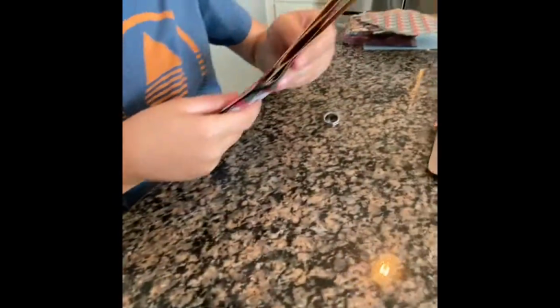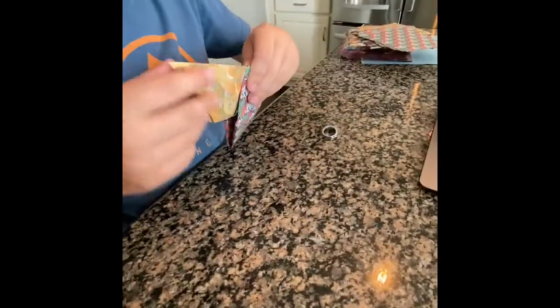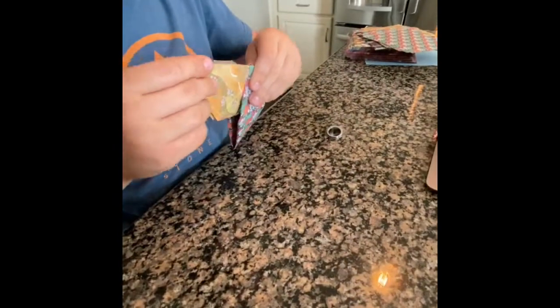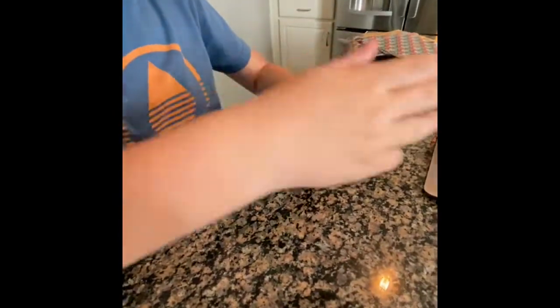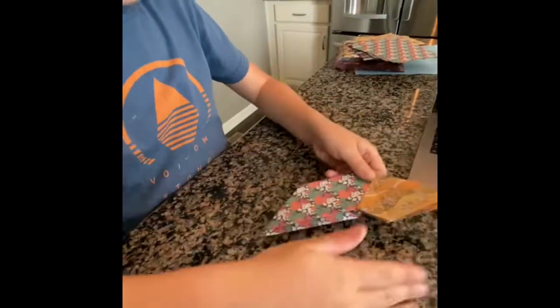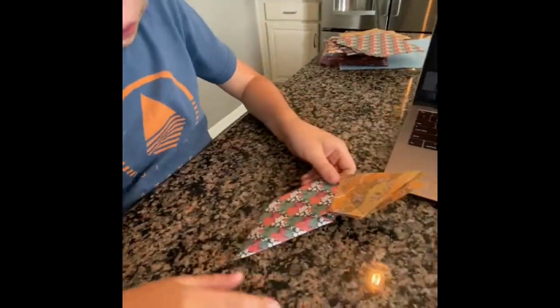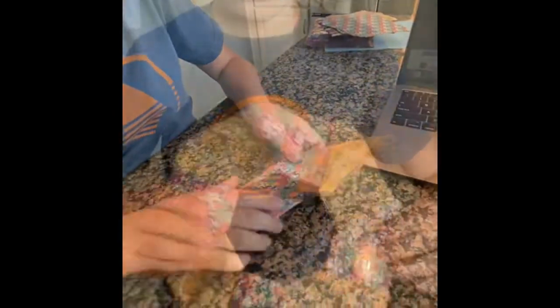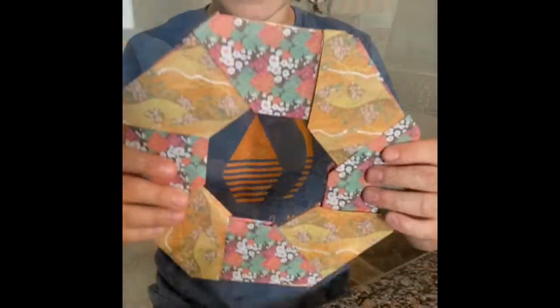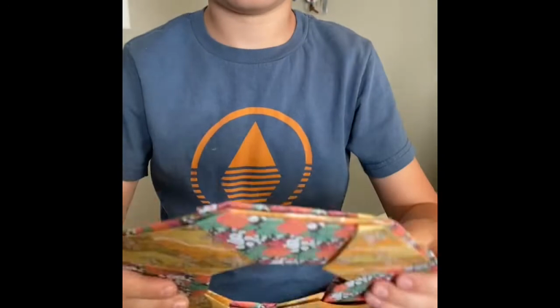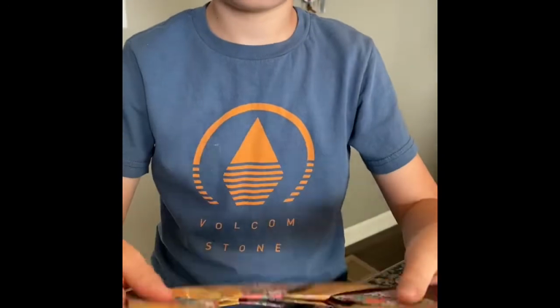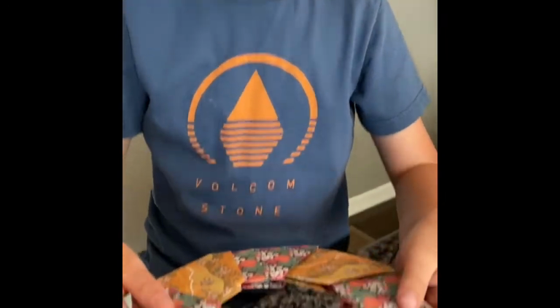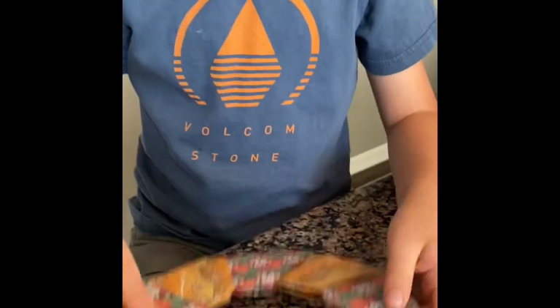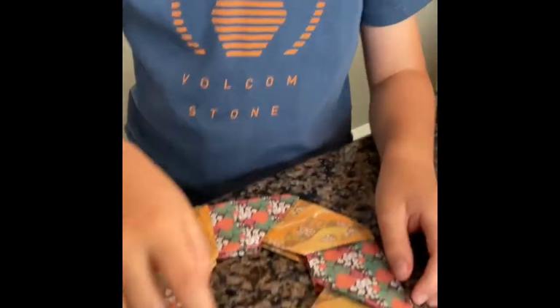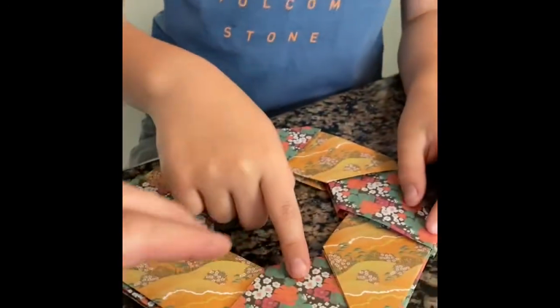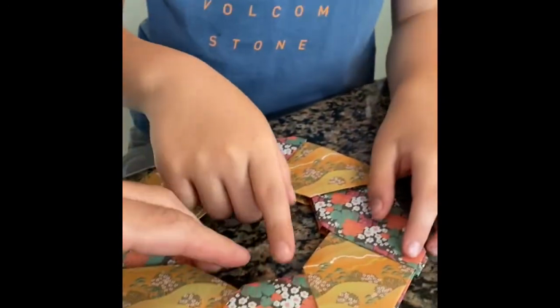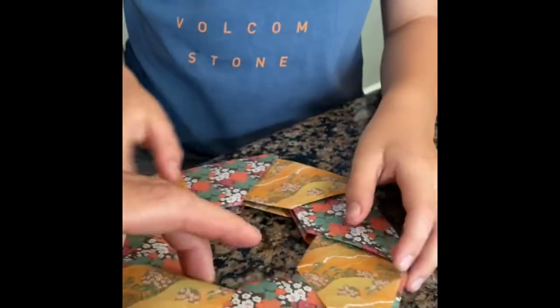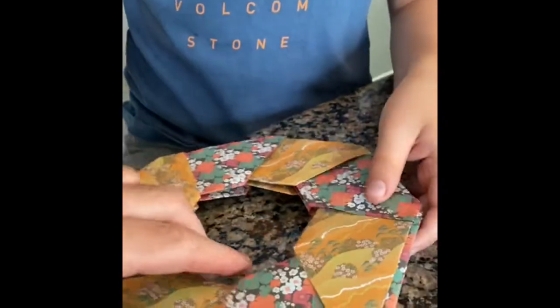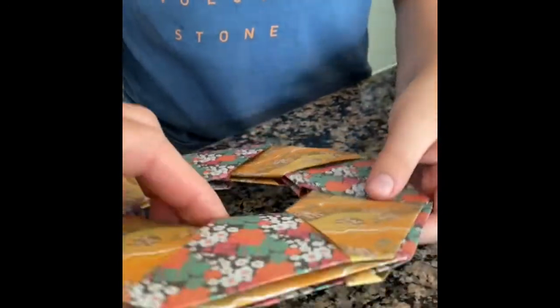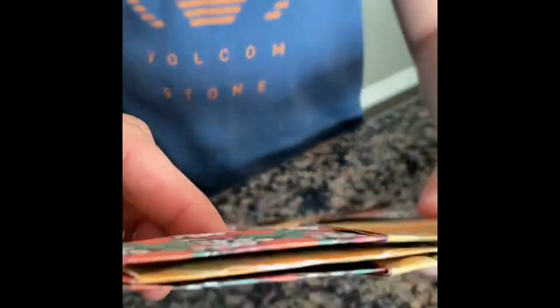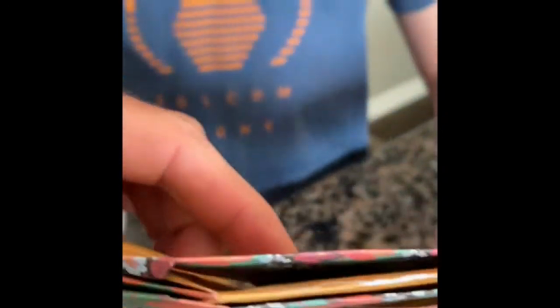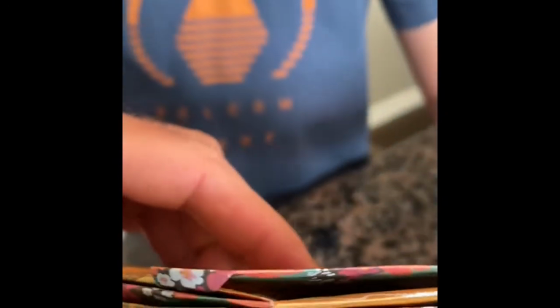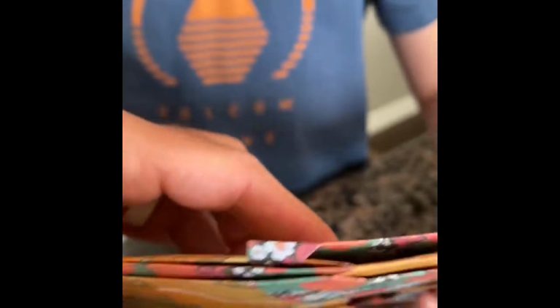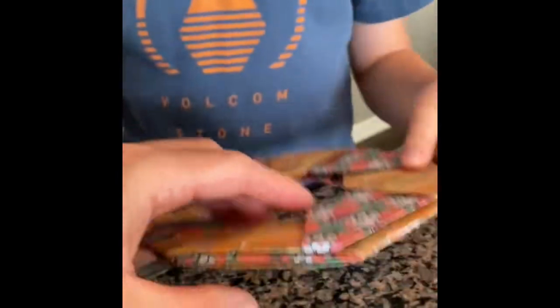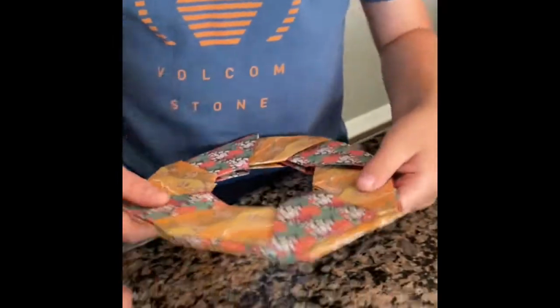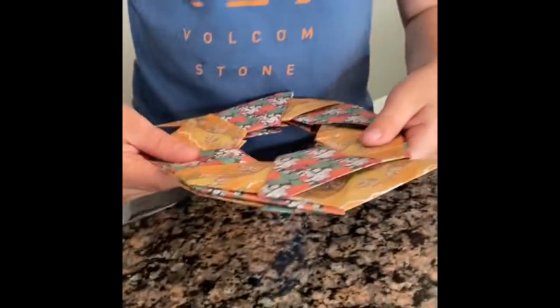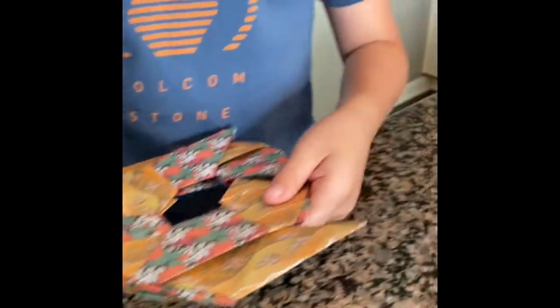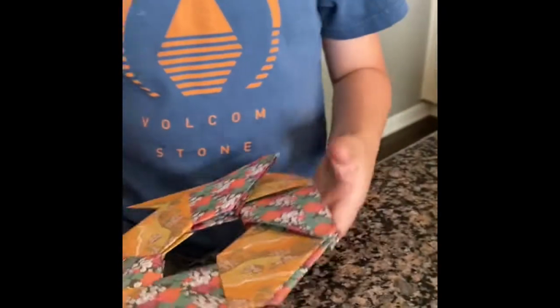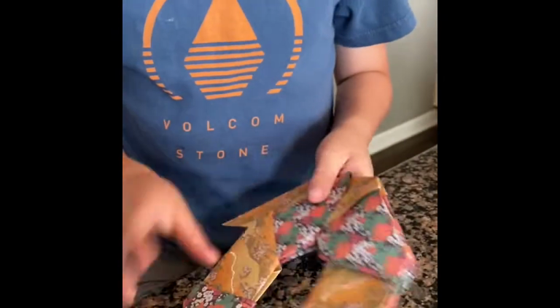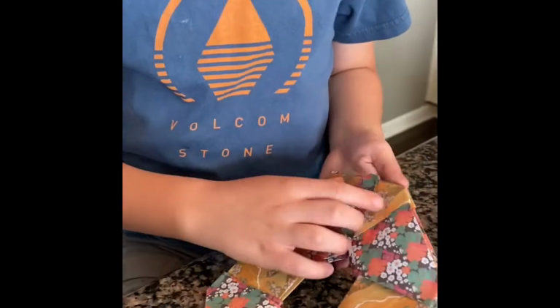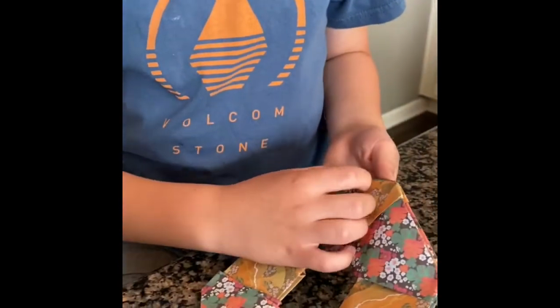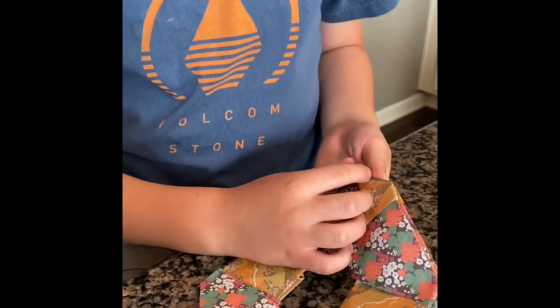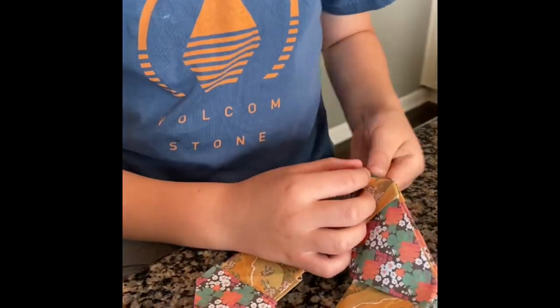So once it has all eight pieces looking like this, you'll be able to transform it into the eight-pointed ninja star.